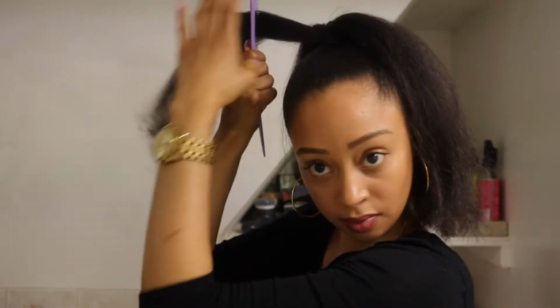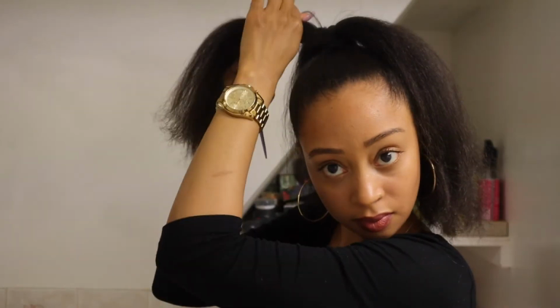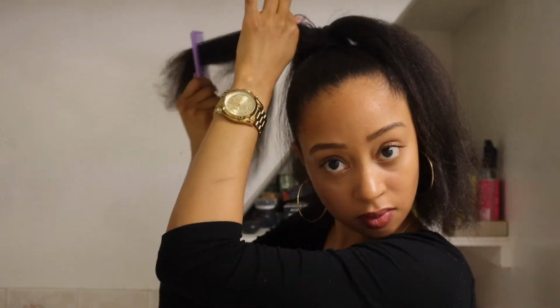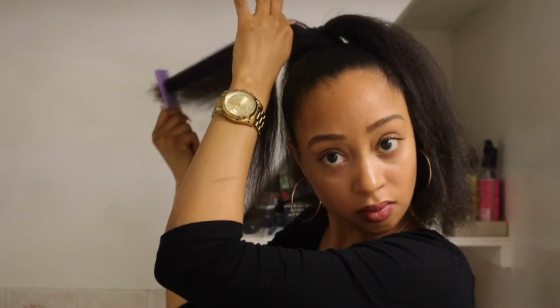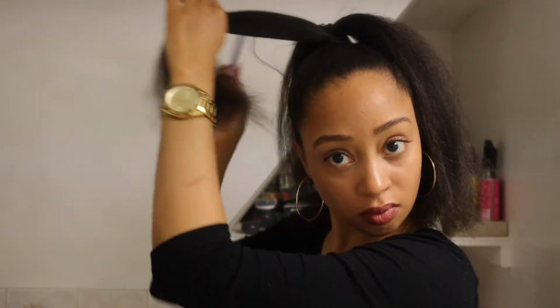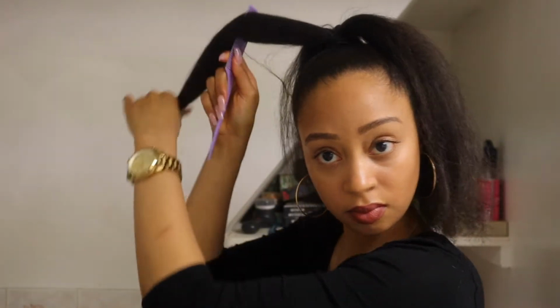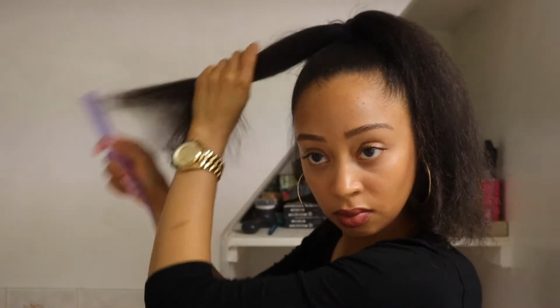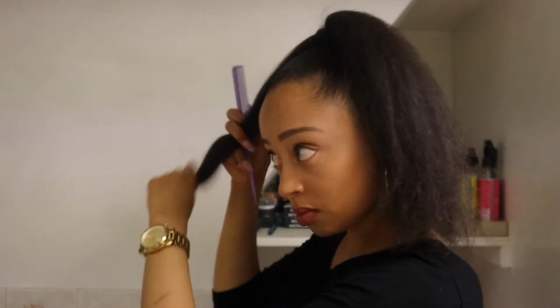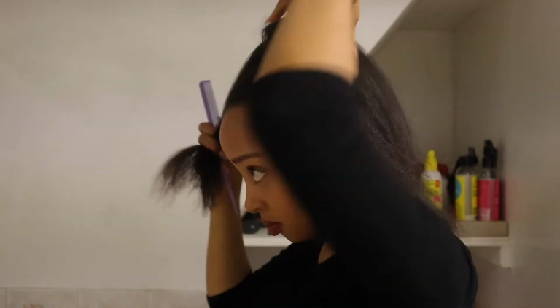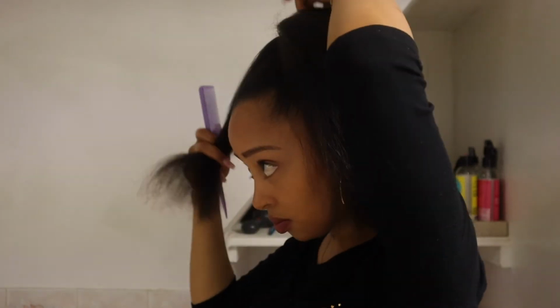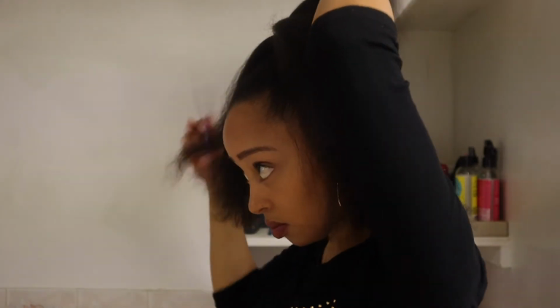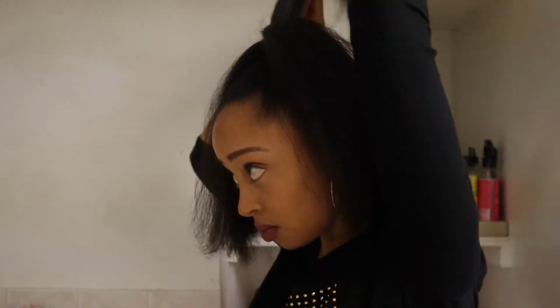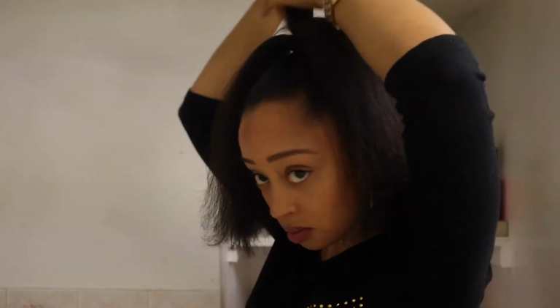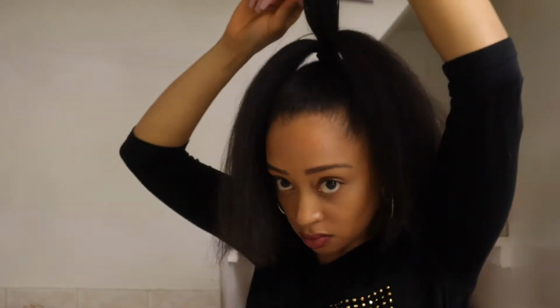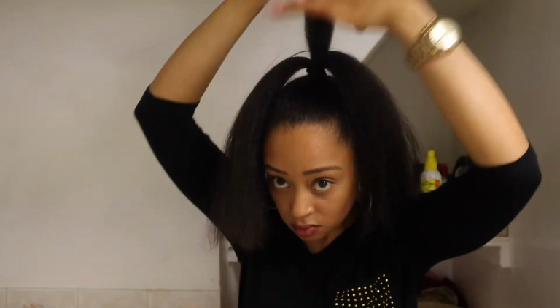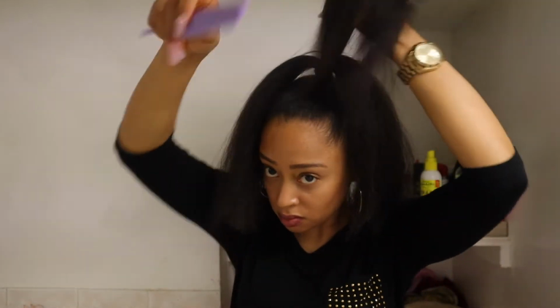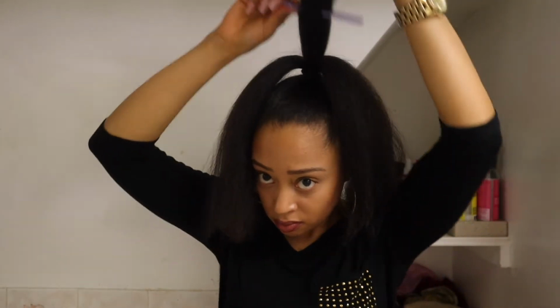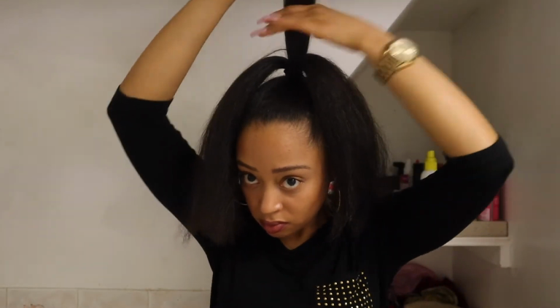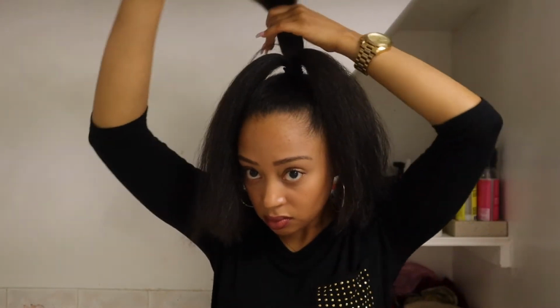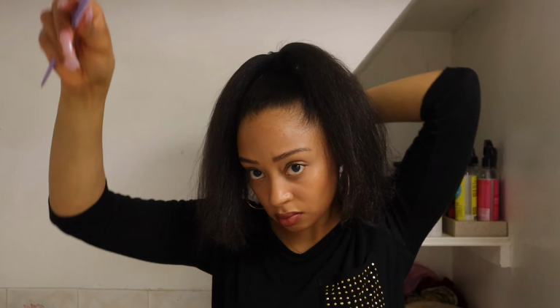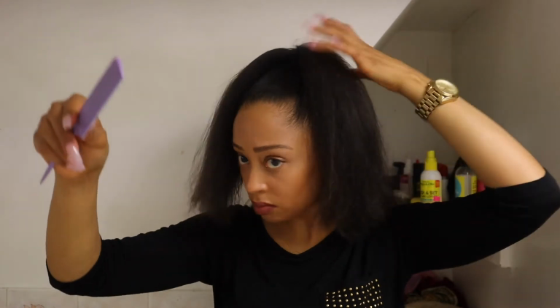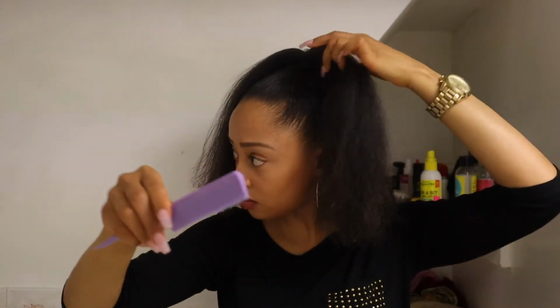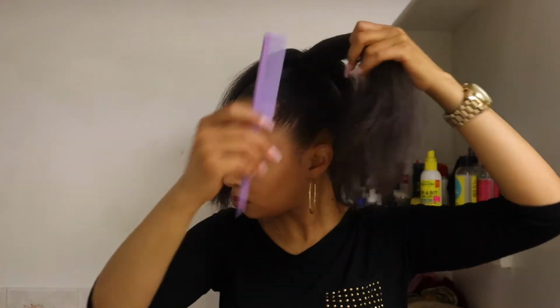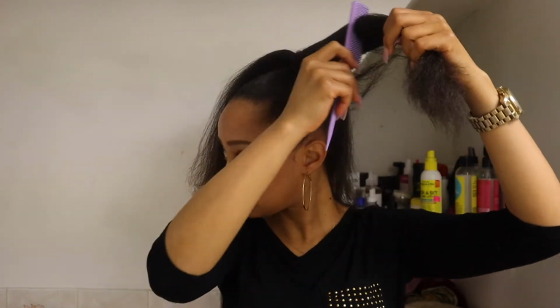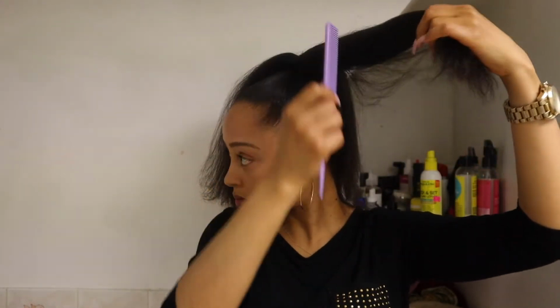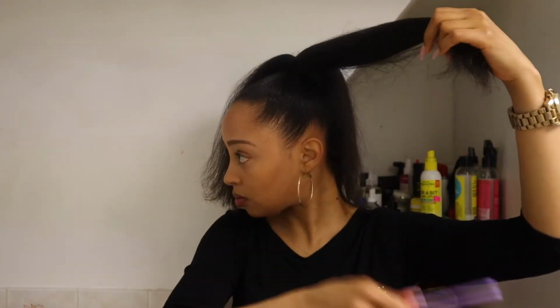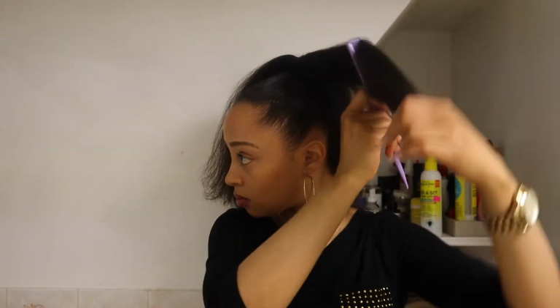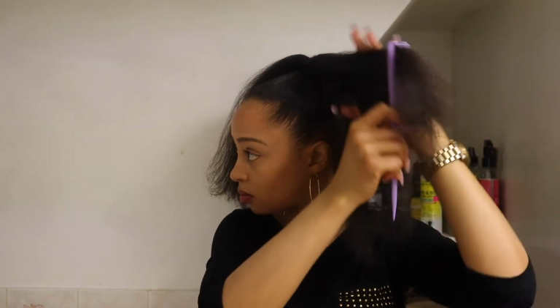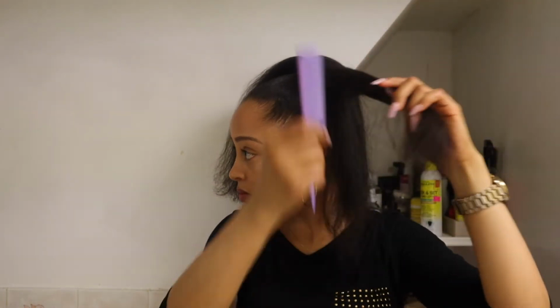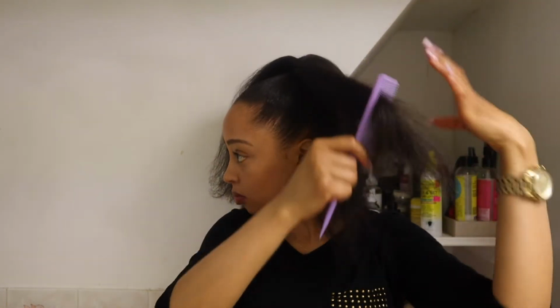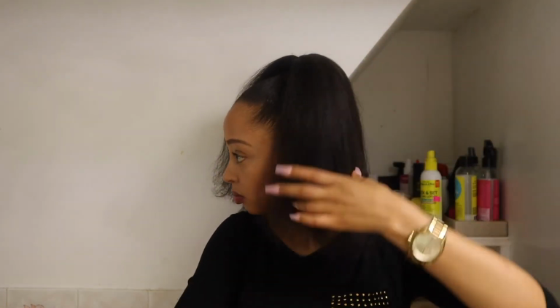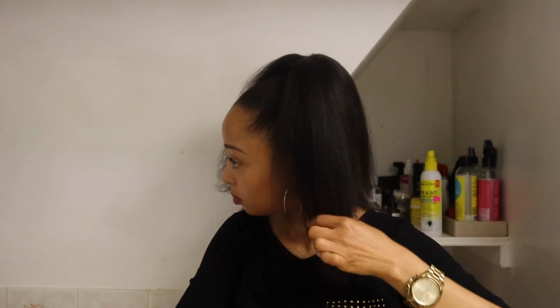Once my ponytail is up and in place I separate it into three different pieces. These are going to be the three pieces we braid with, so I am just making sure that it is smooth before we add in the braiding hair.